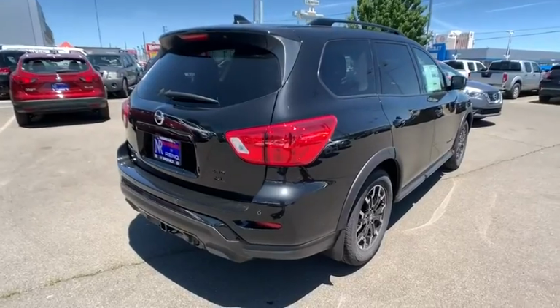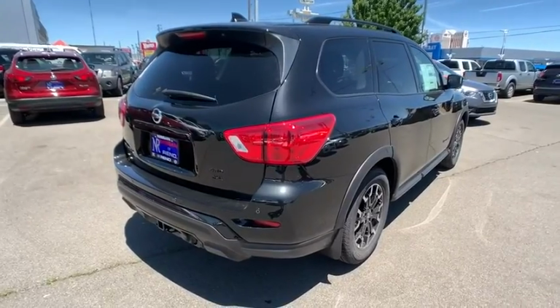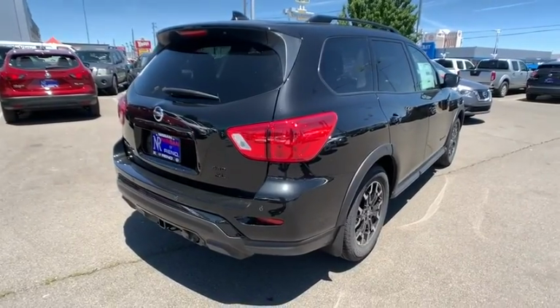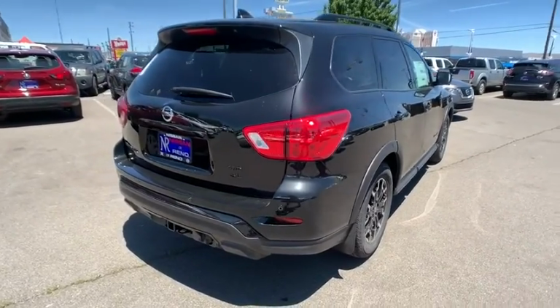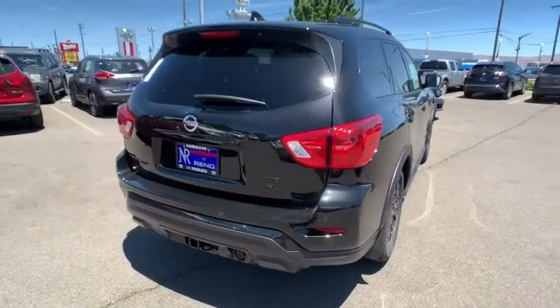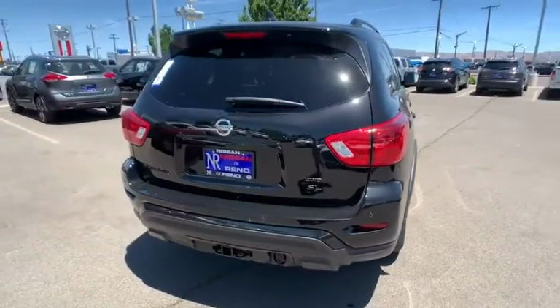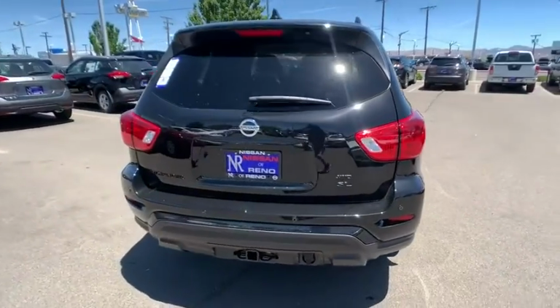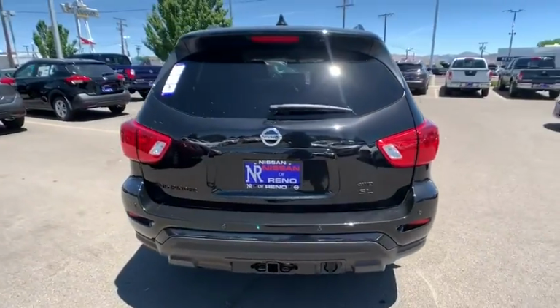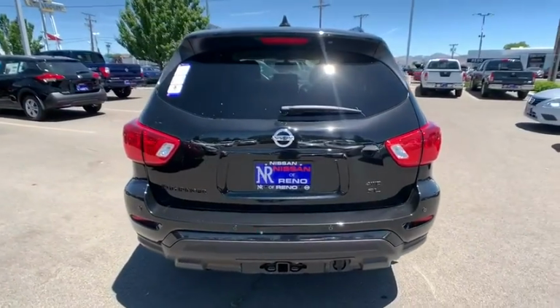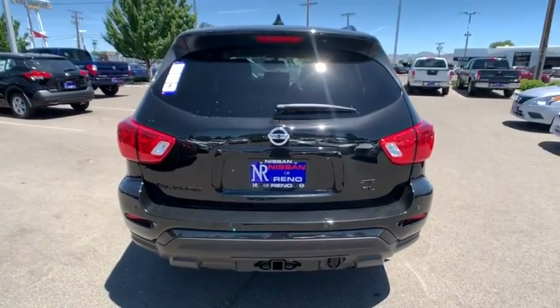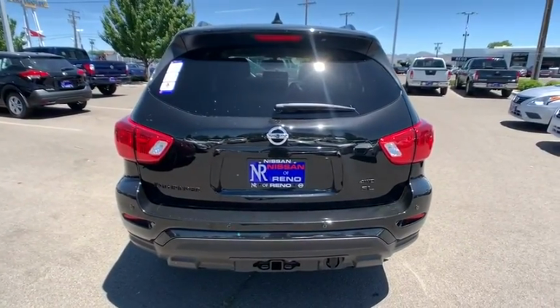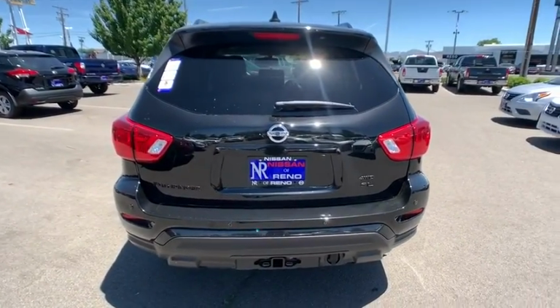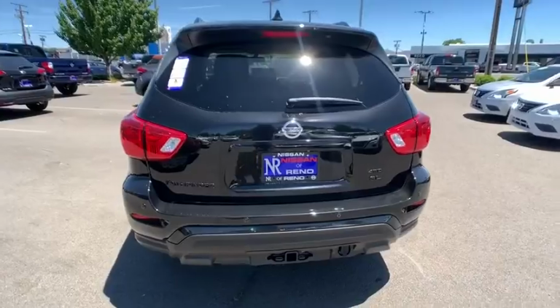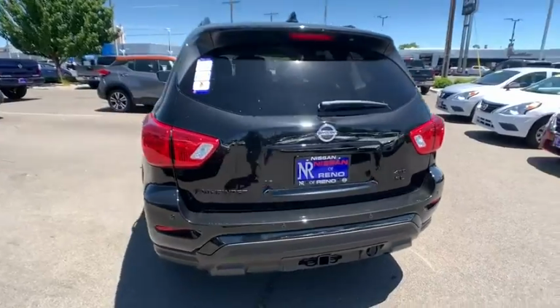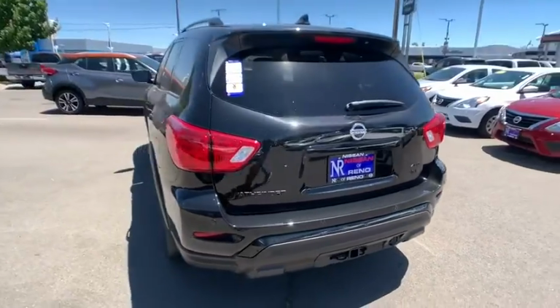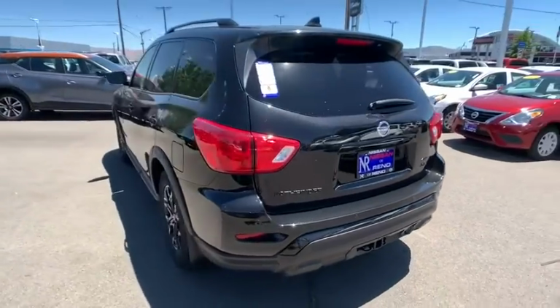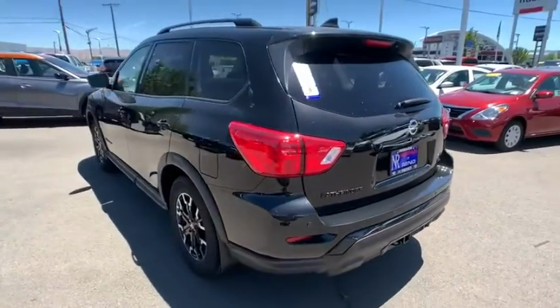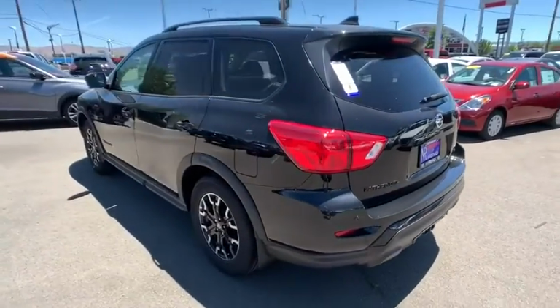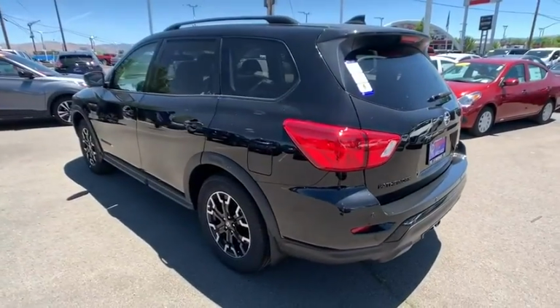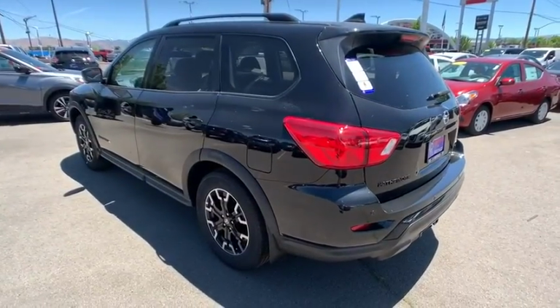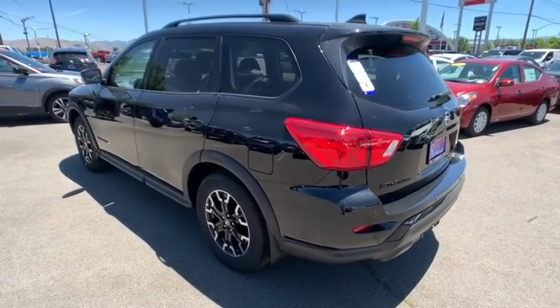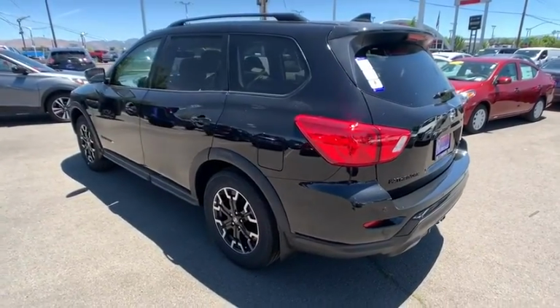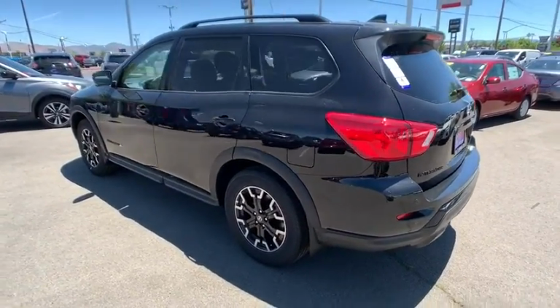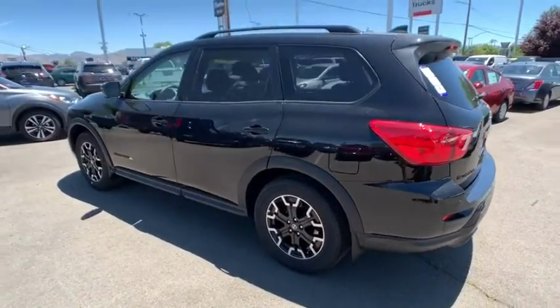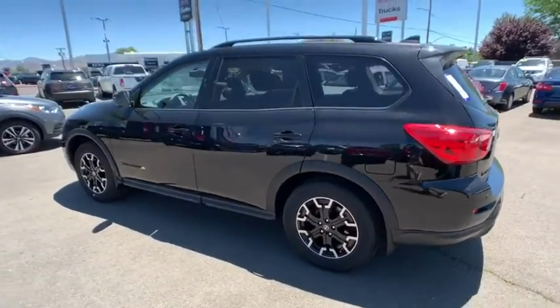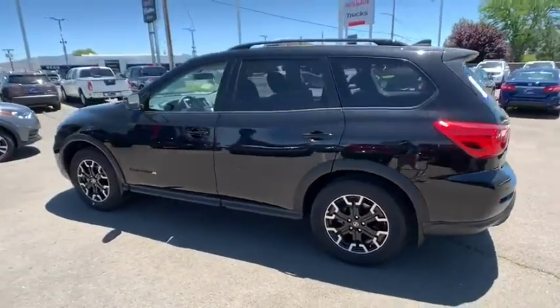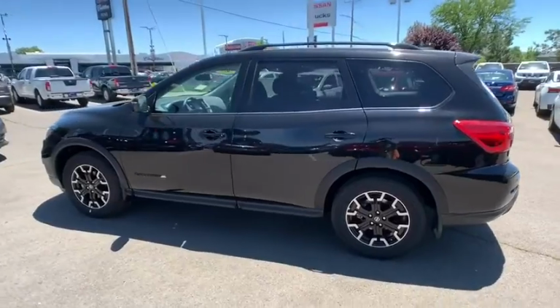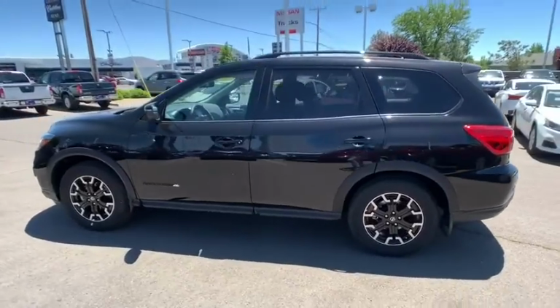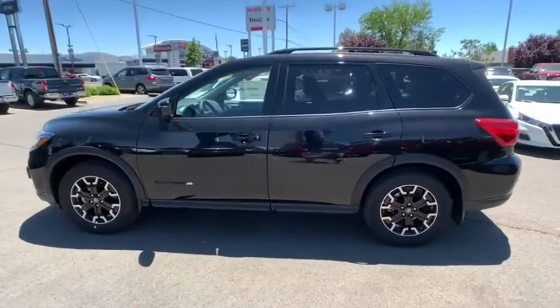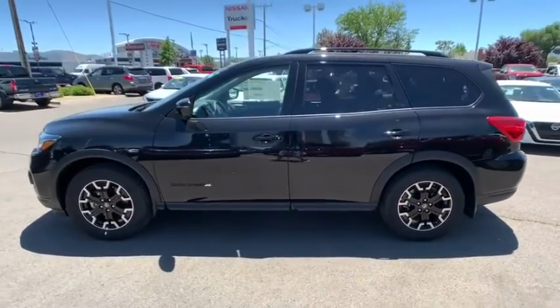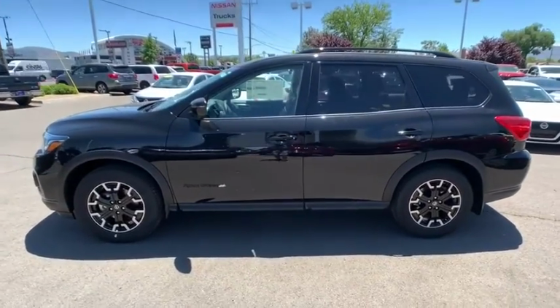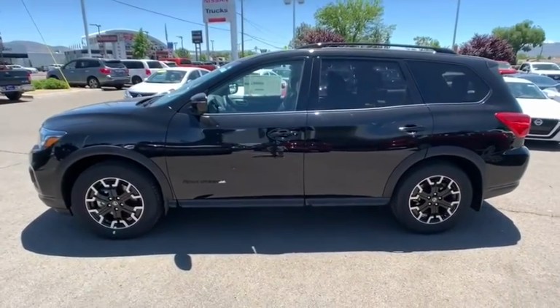Here are some of this vehicle's great options: backup camera, power liftgate, keyless entry, power passenger seat, anti-lock braking system, steering wheel audio controls, stability control, traction control.